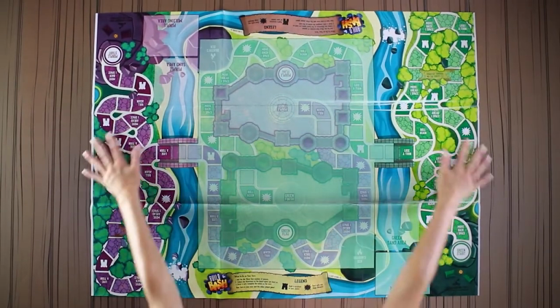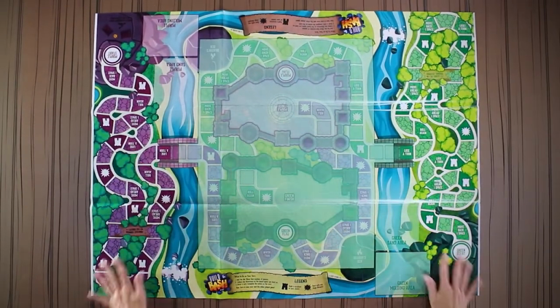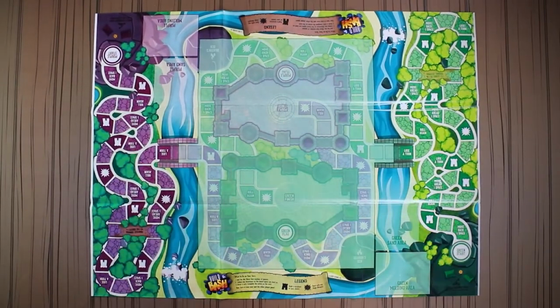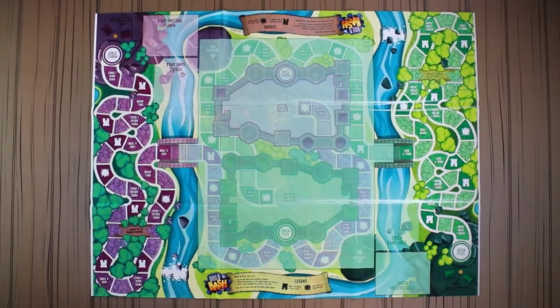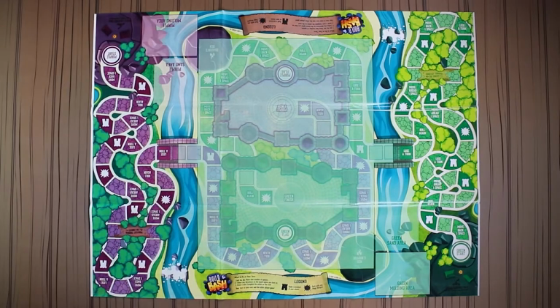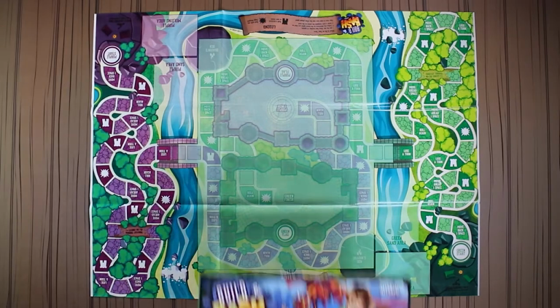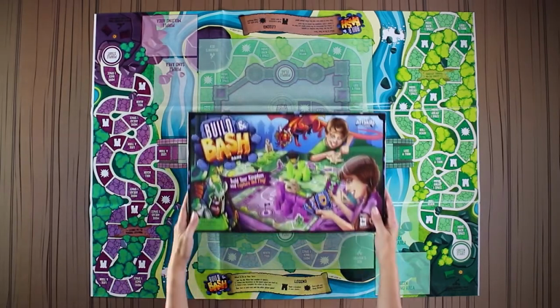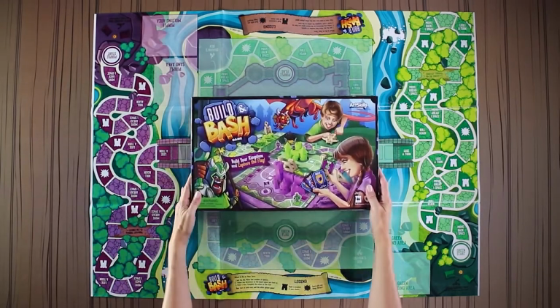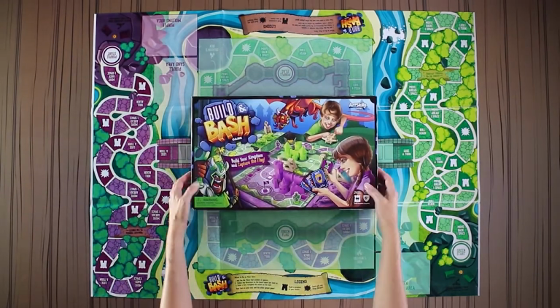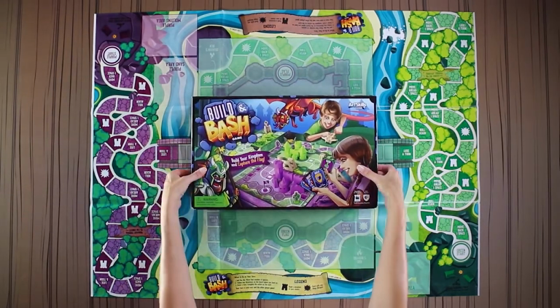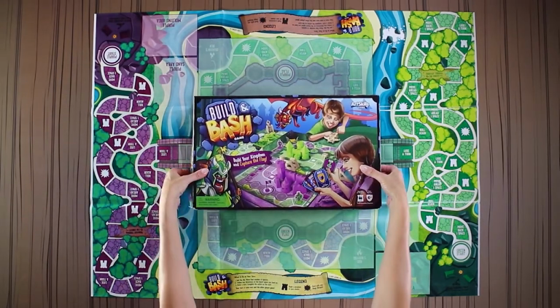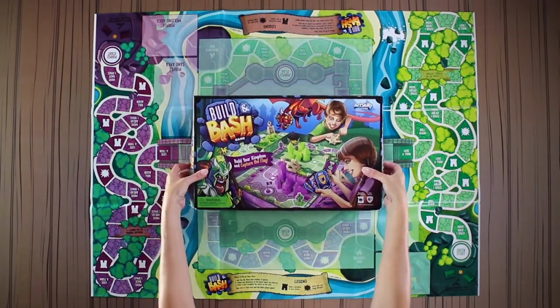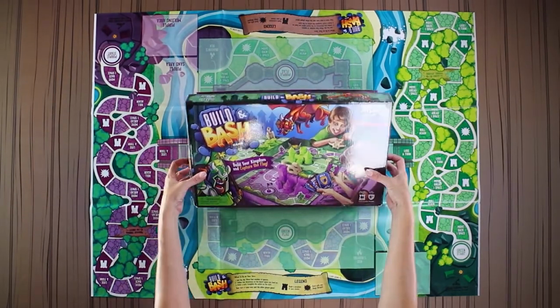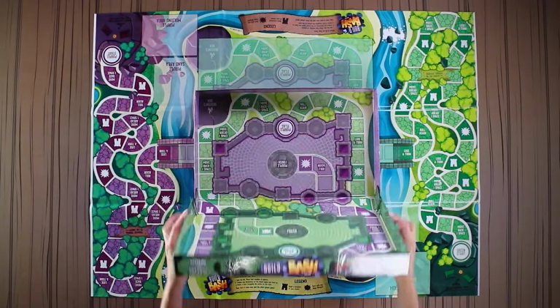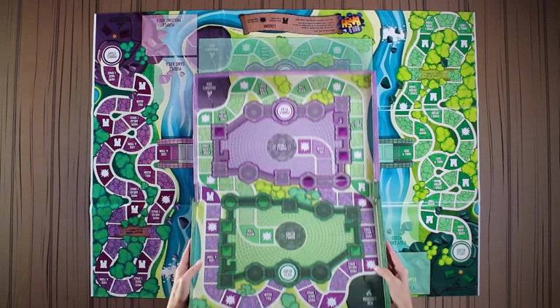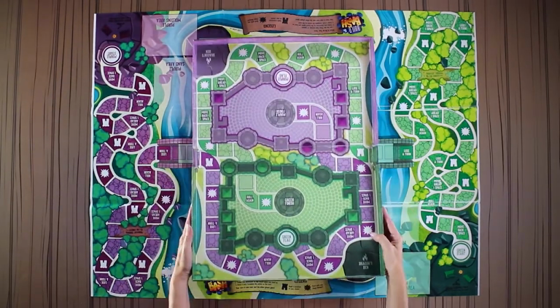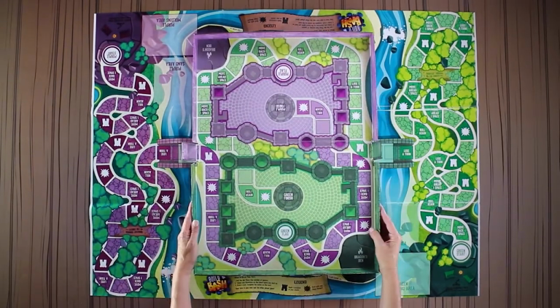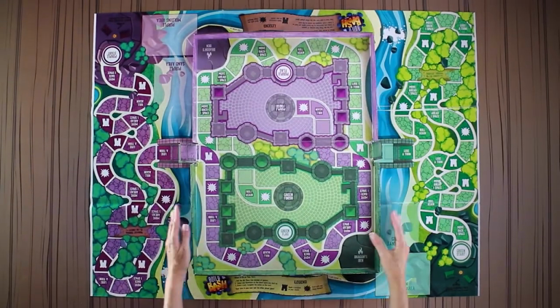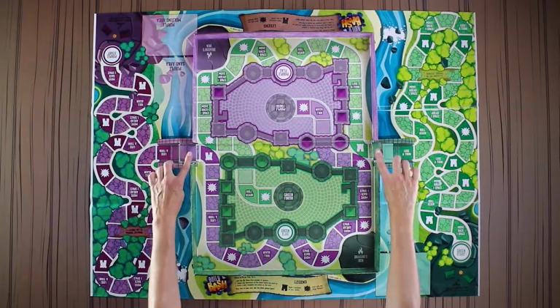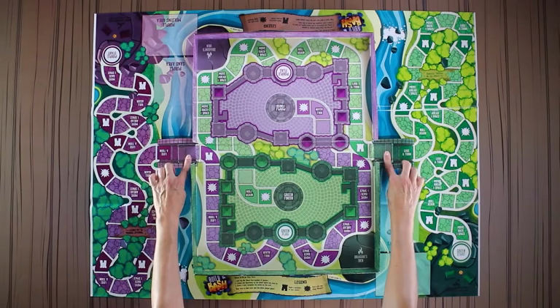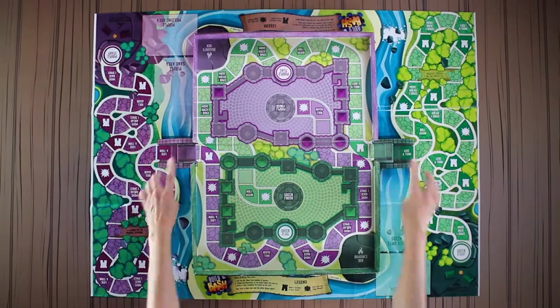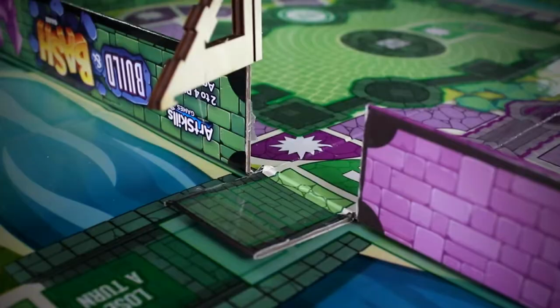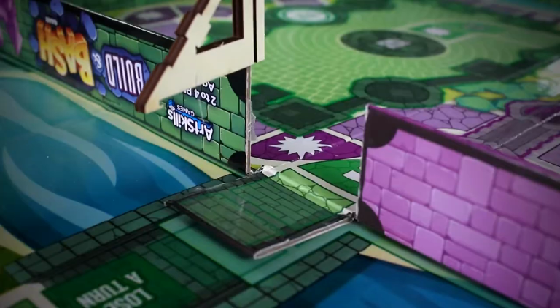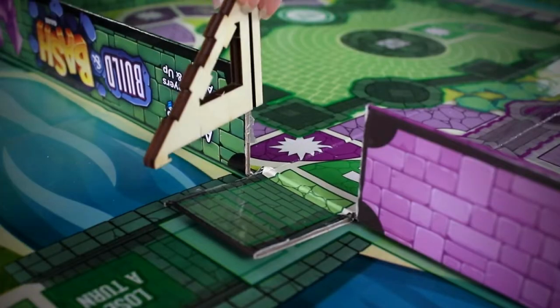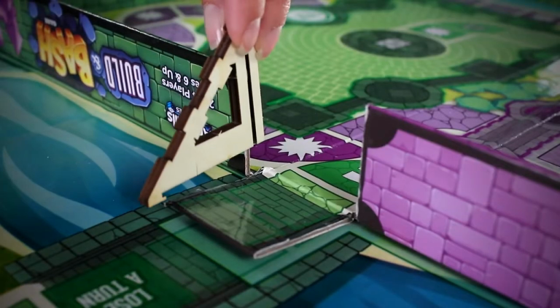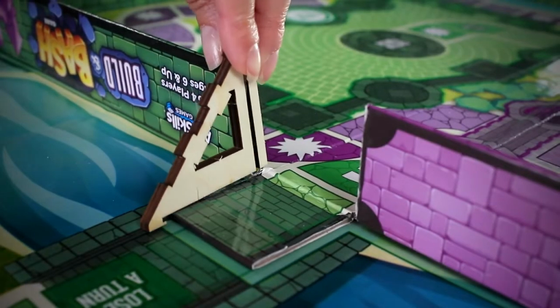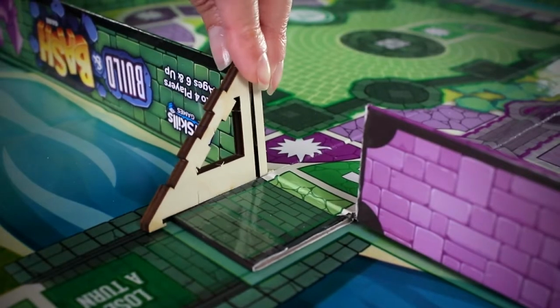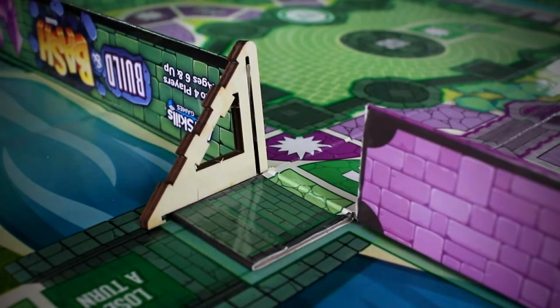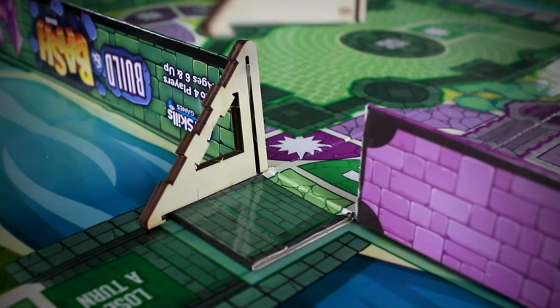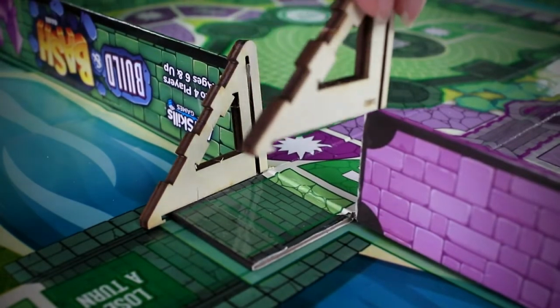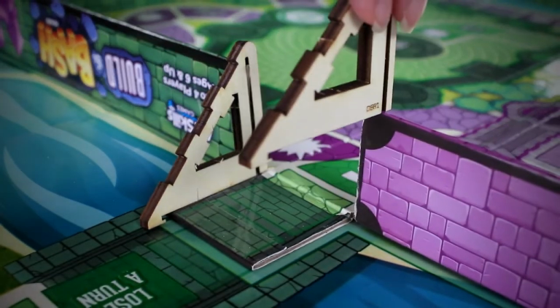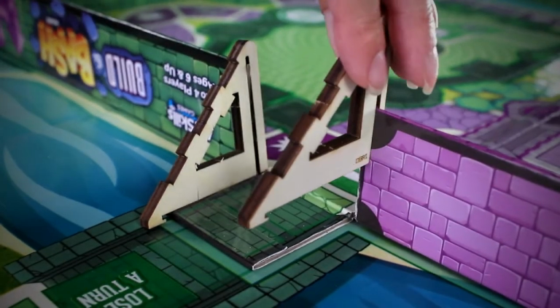First, unfold the playmat and lay it out flat. Place the open game box on the center of the mat and lower the drawbridge flaps. Make sure it's lined up with the print on the mat below. Slide the wooden drawbridge pieces into place.